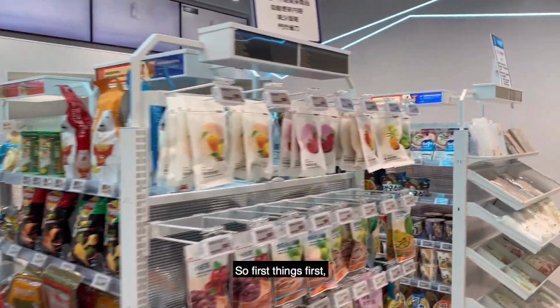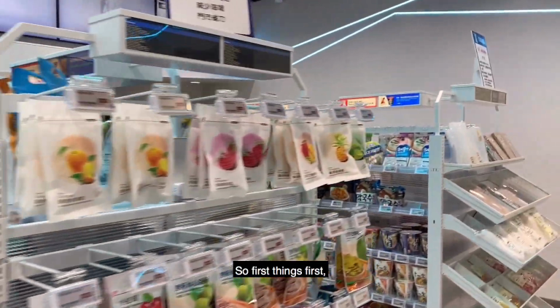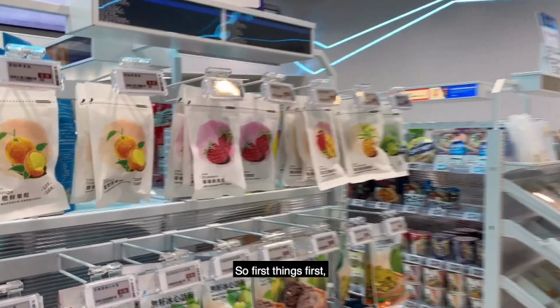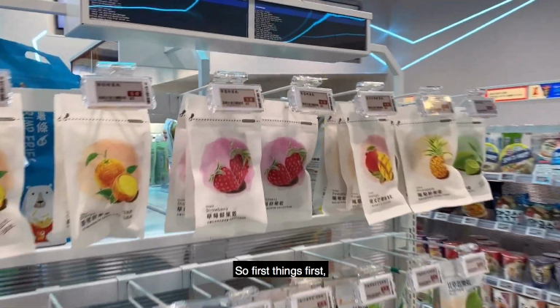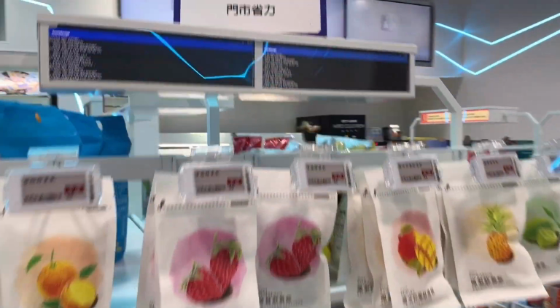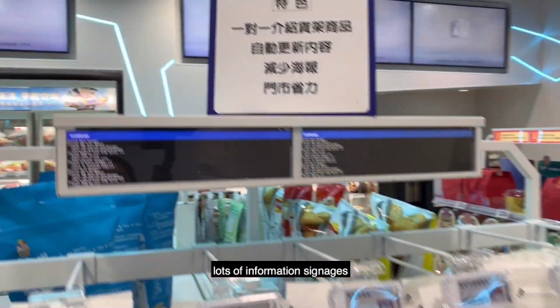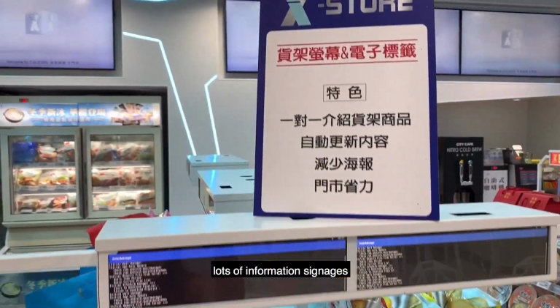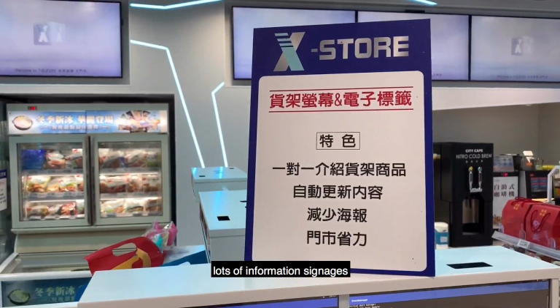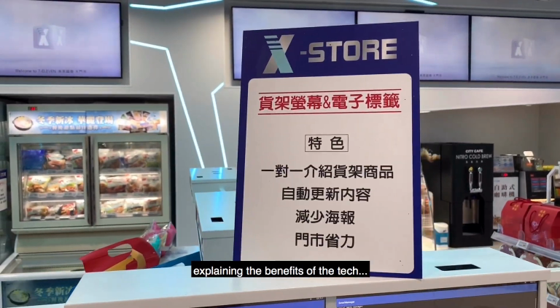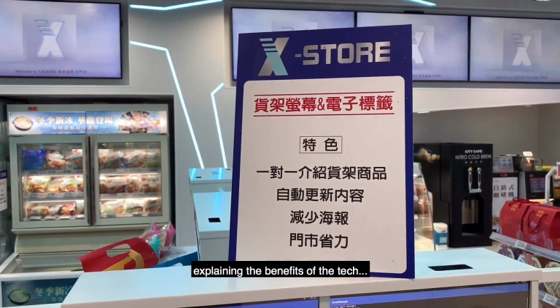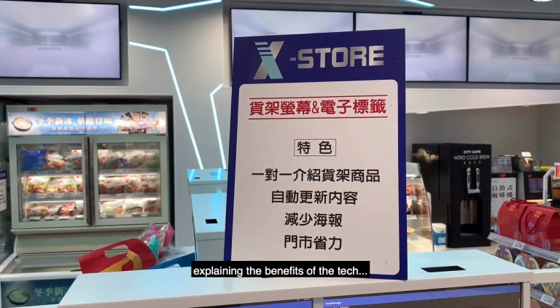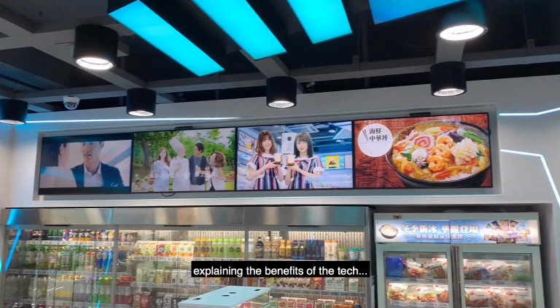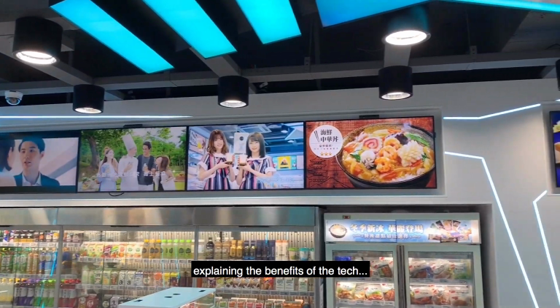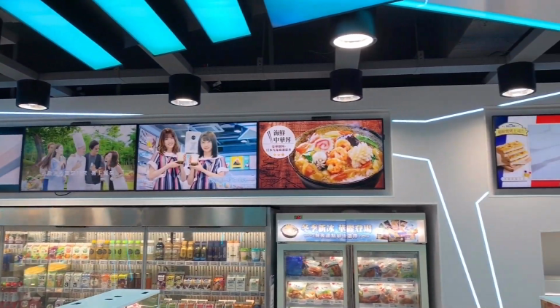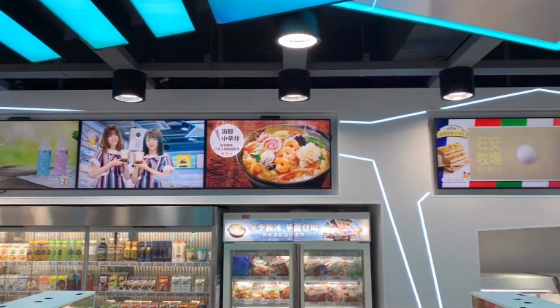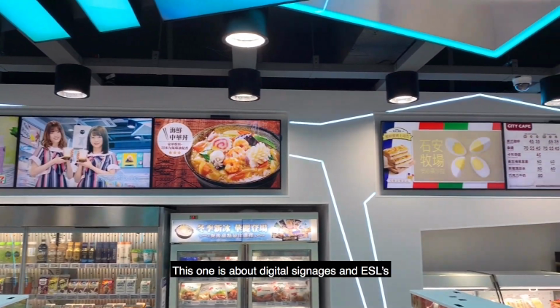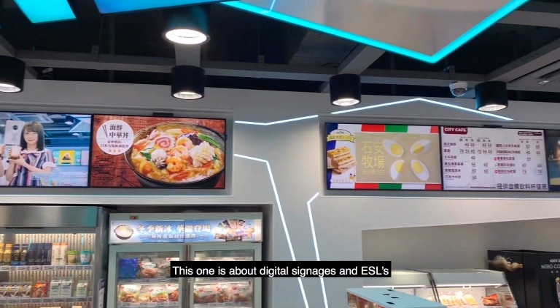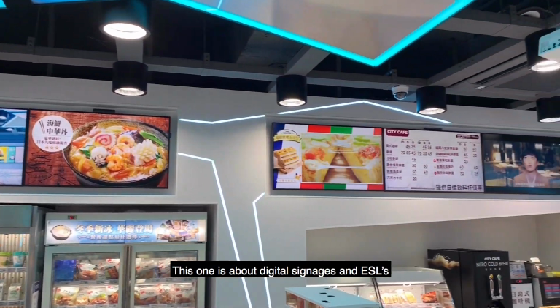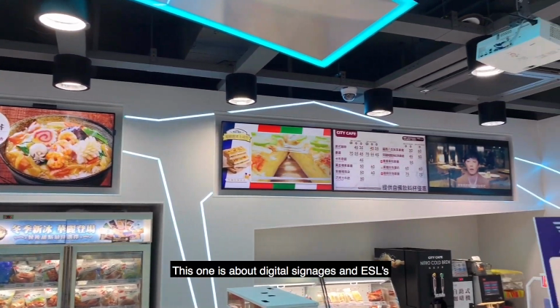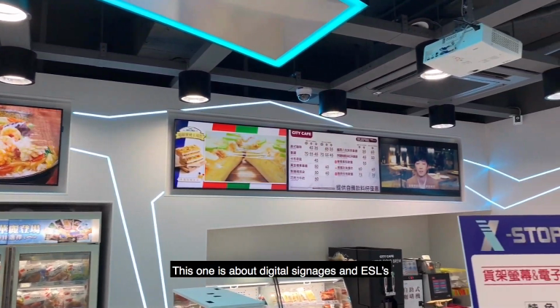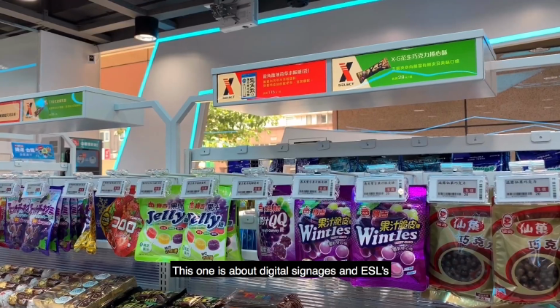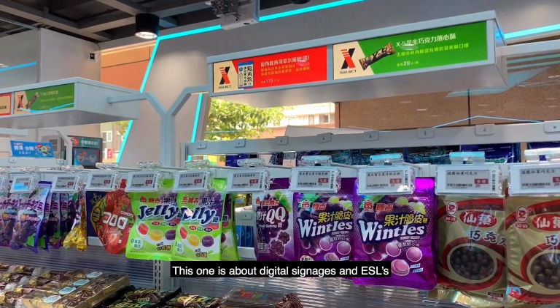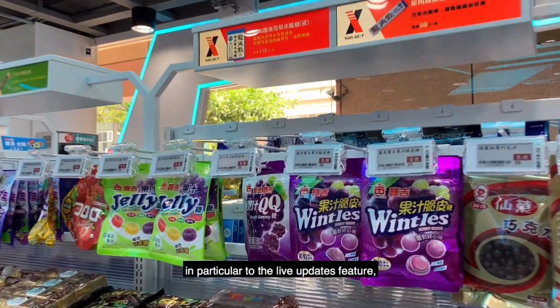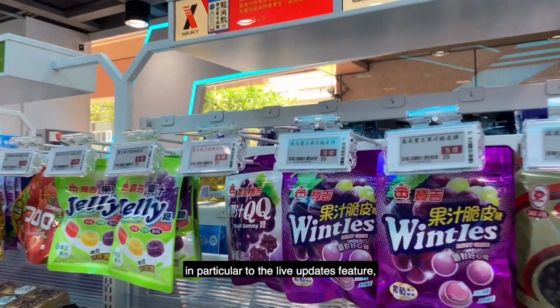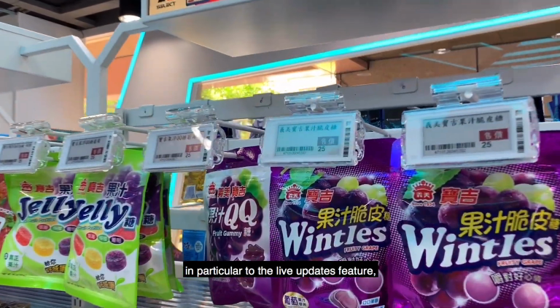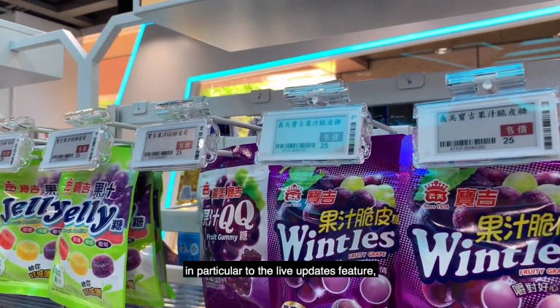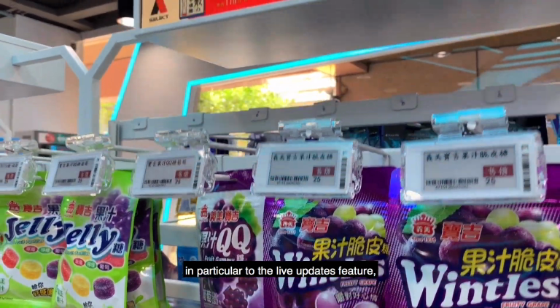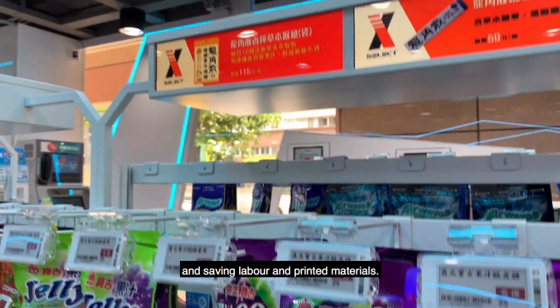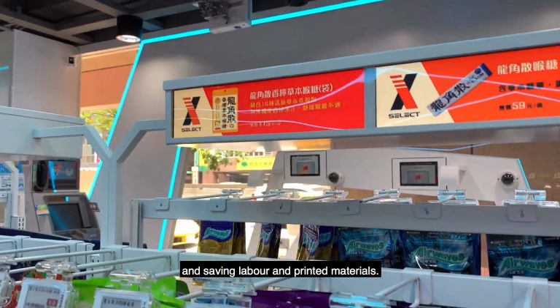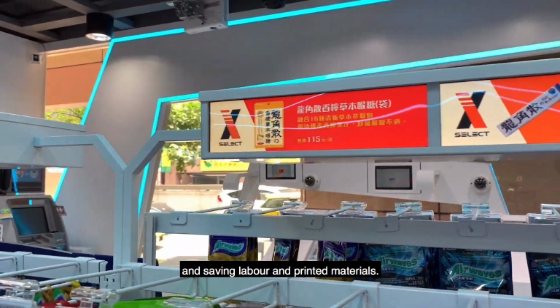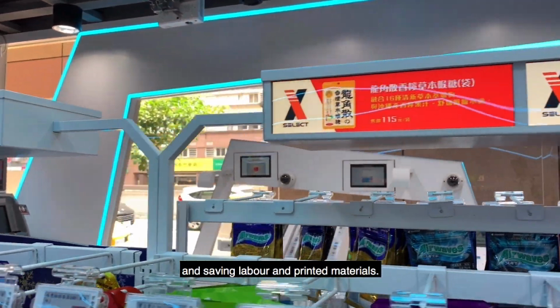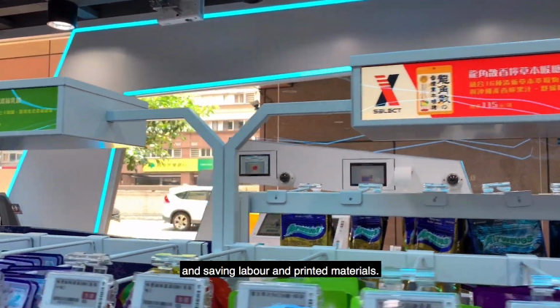First things first, there are lots of information signages explaining the benefits of the tech. This one is about digital signages and ESLs, in particular the live updates feature and saving labor and printed materials.